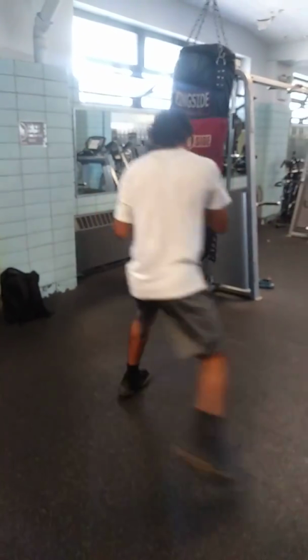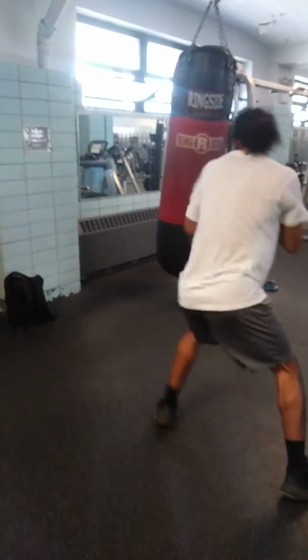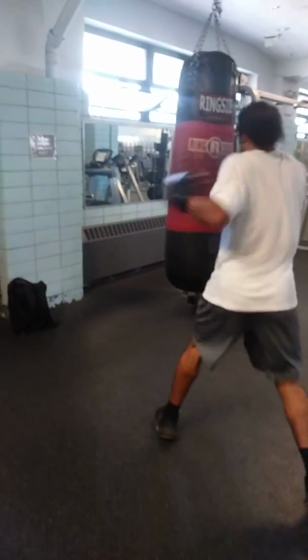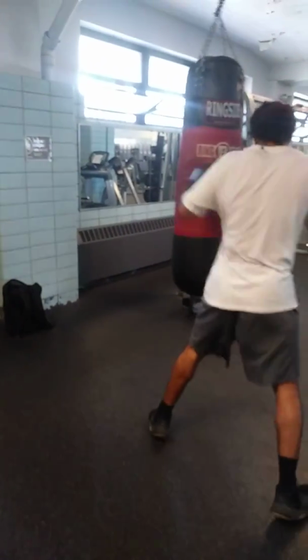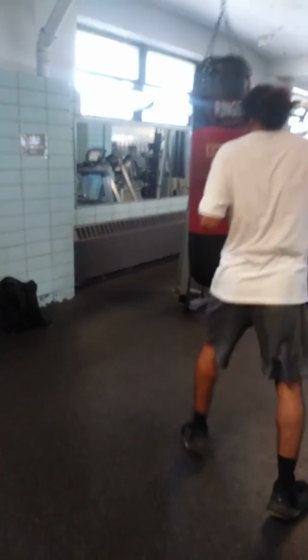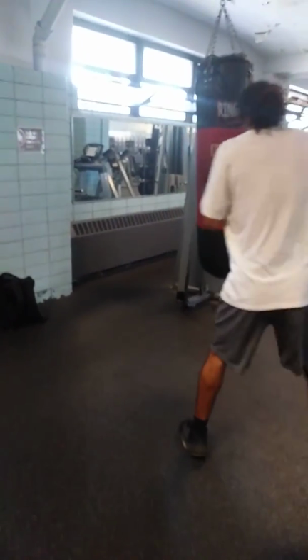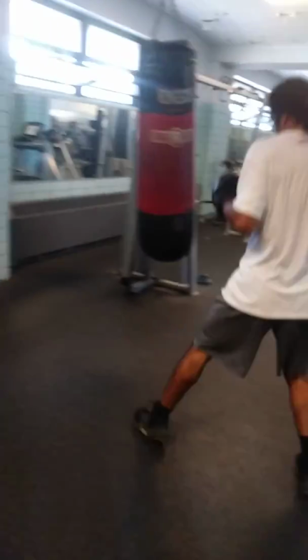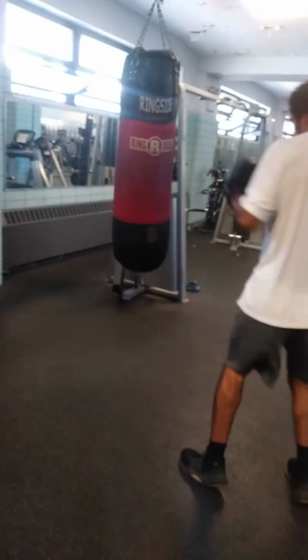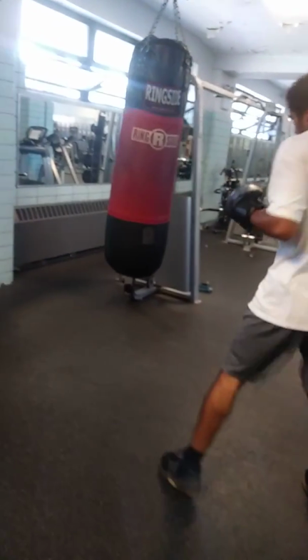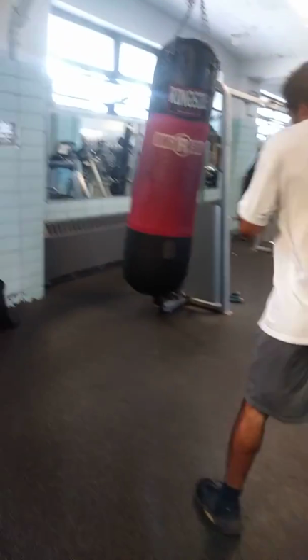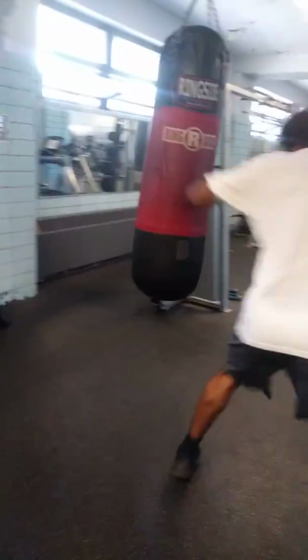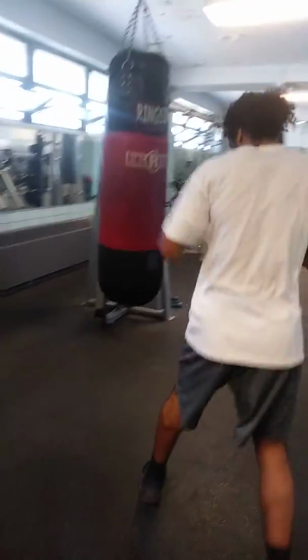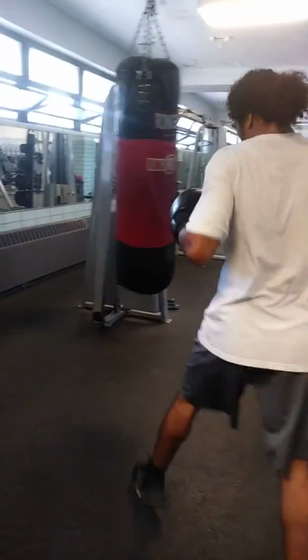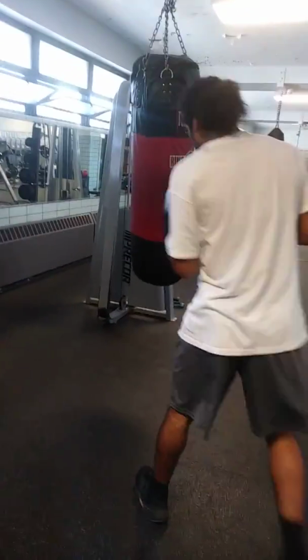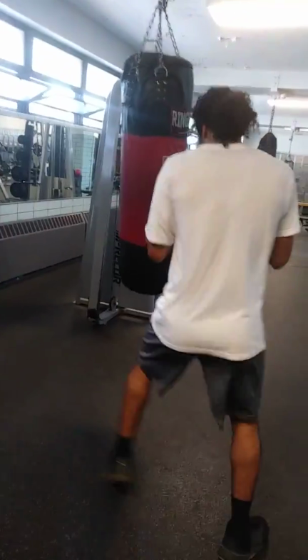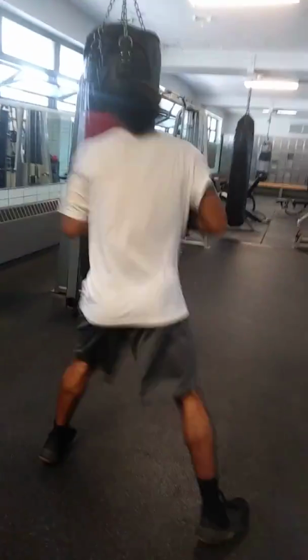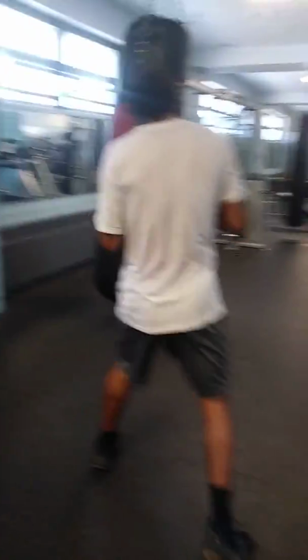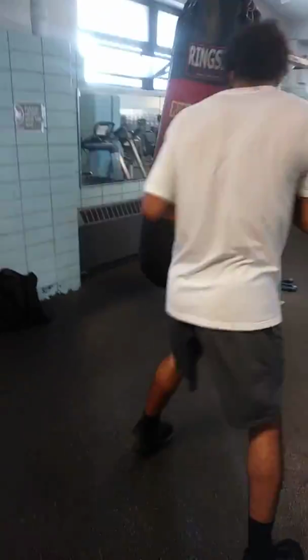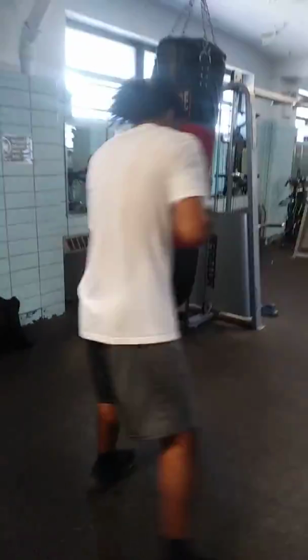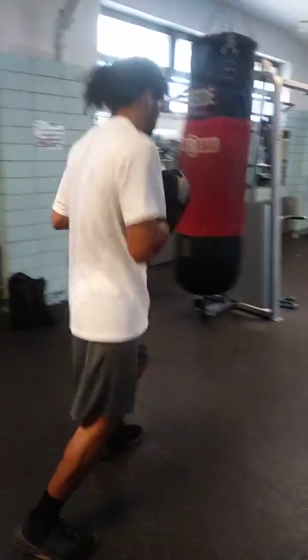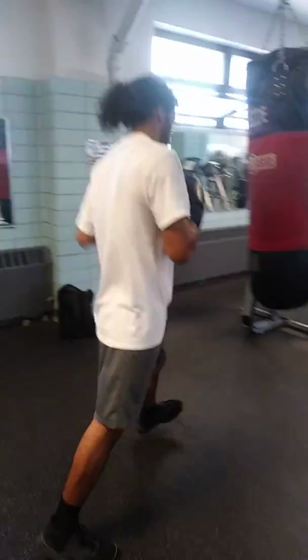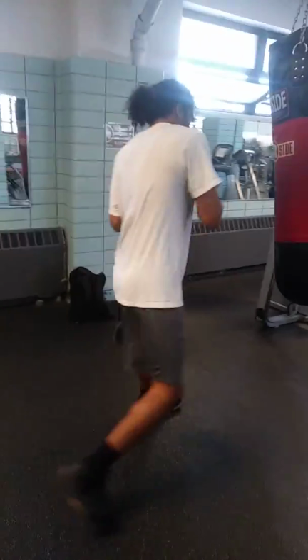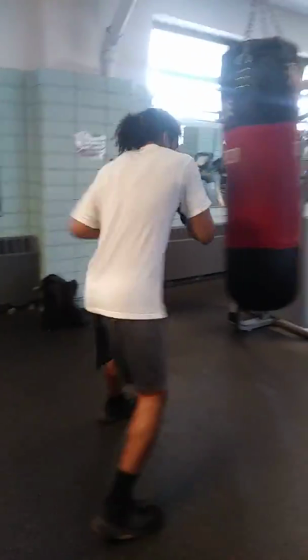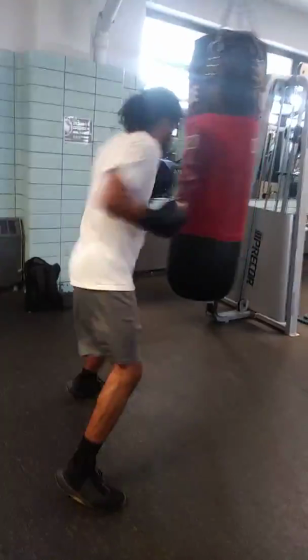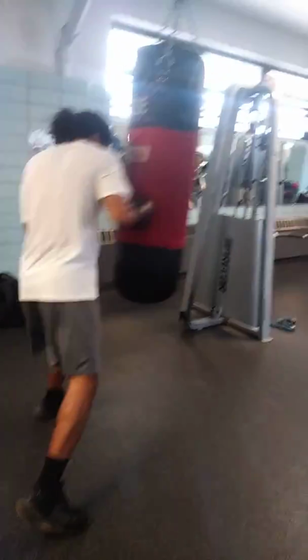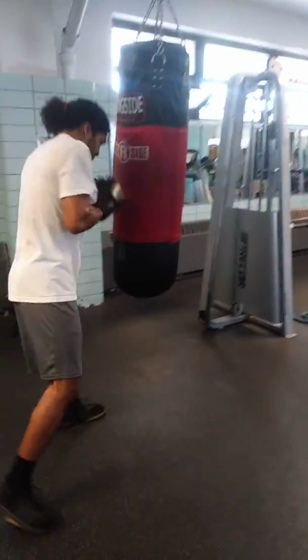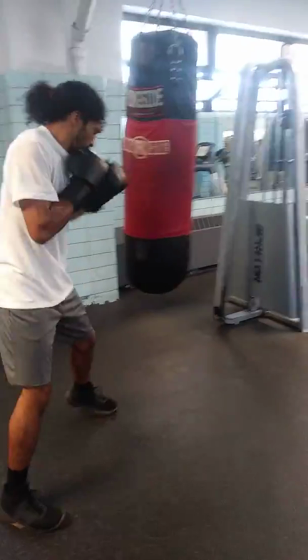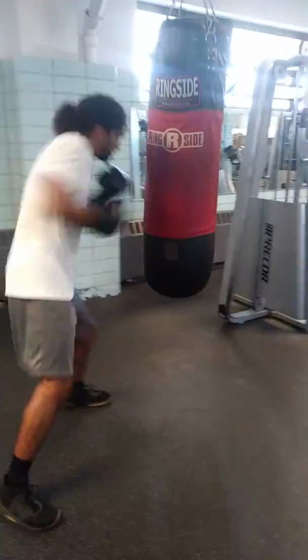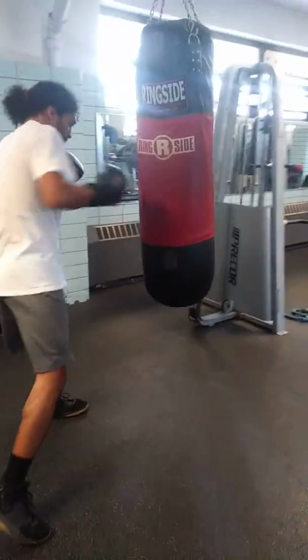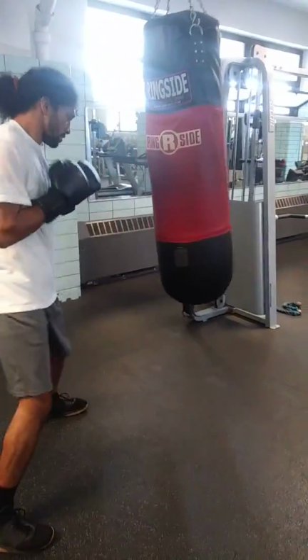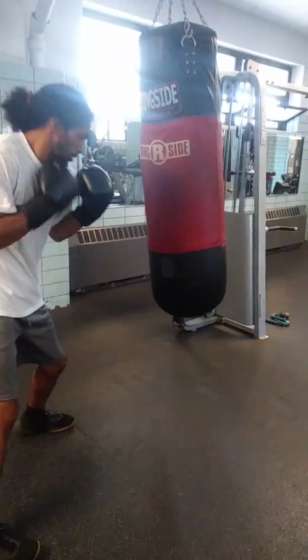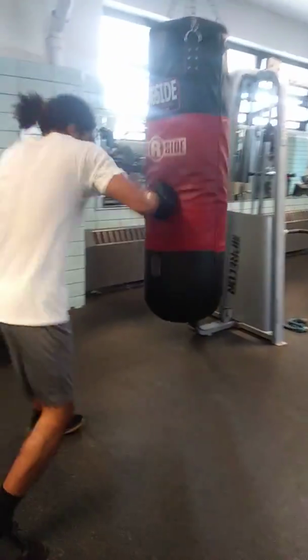Hit him in the belly section. Don't go high with the uppercut — hit him in the belly. Short, into the stomach. With the uppercut, twist it in. Twist it right in the middle.